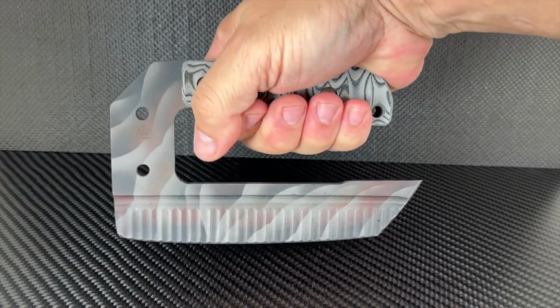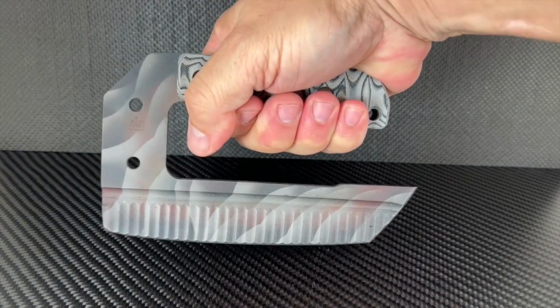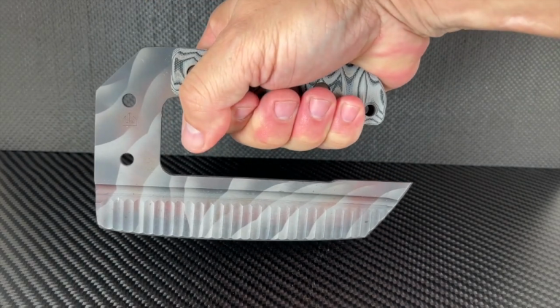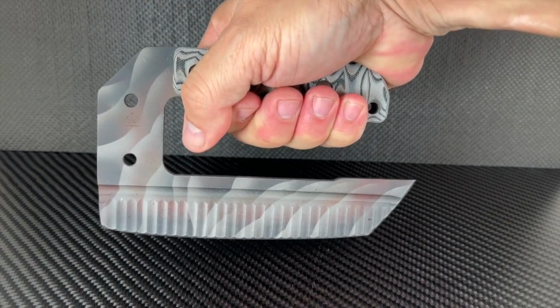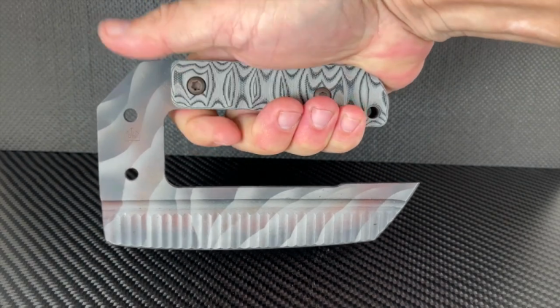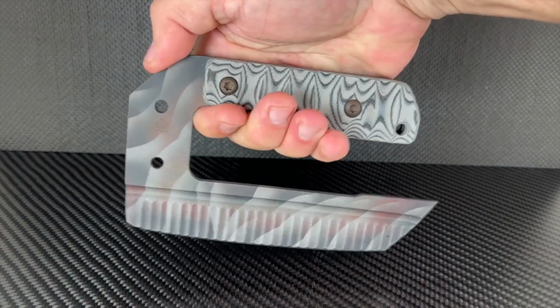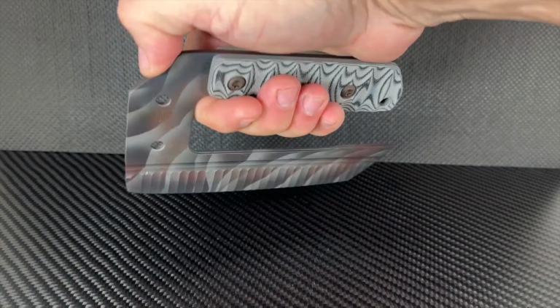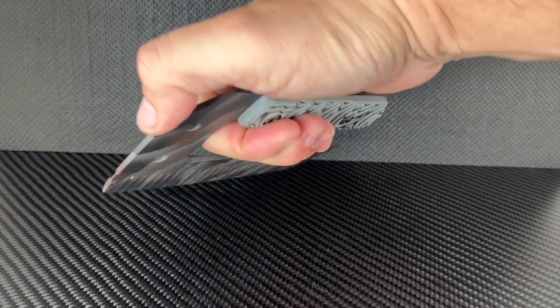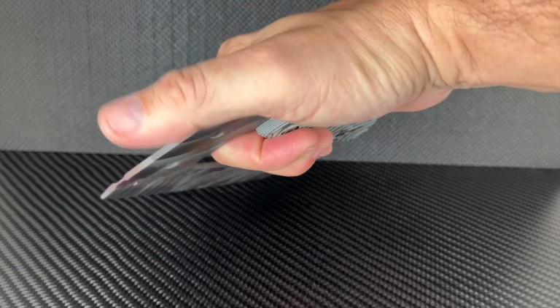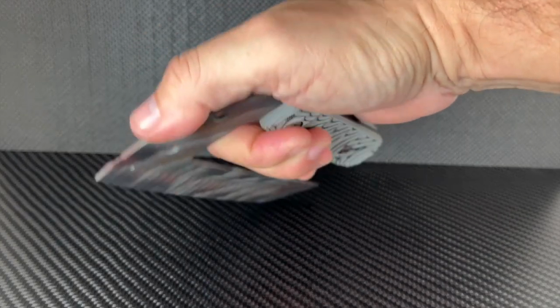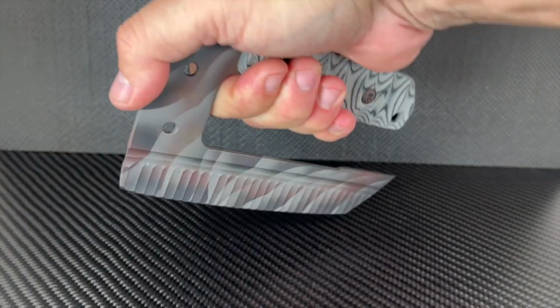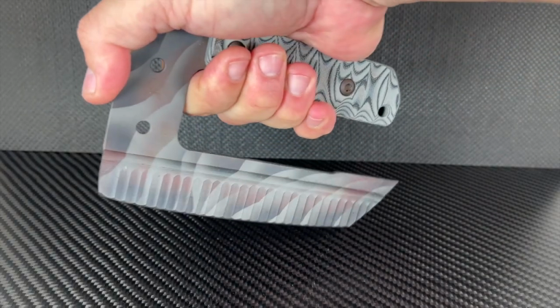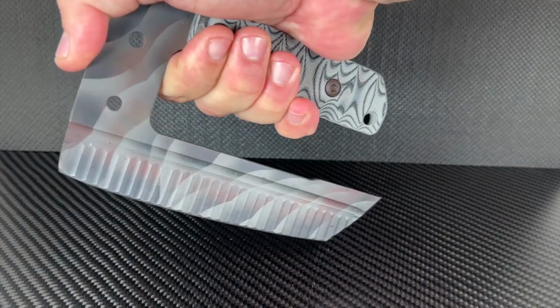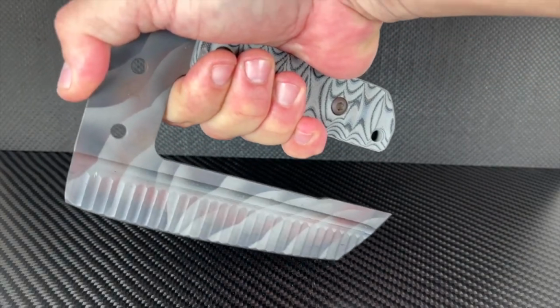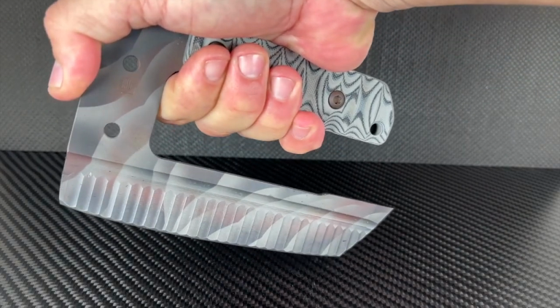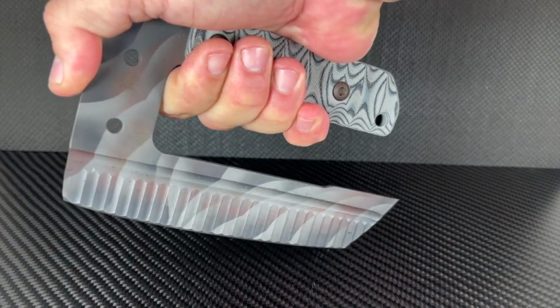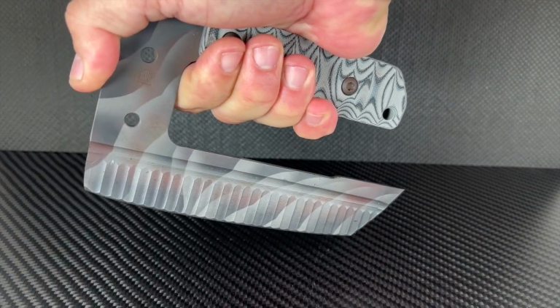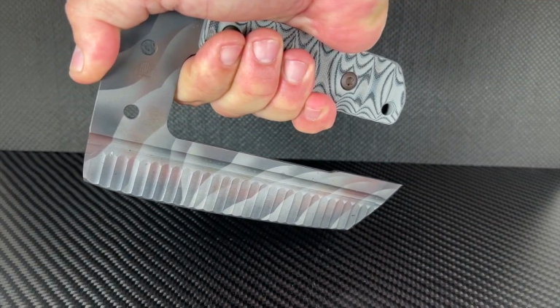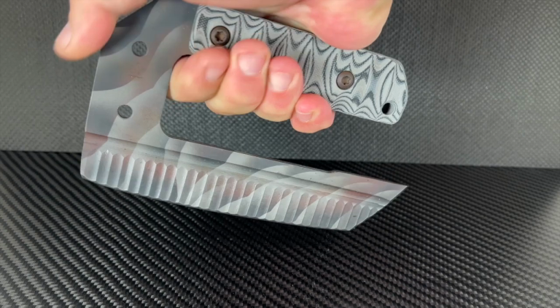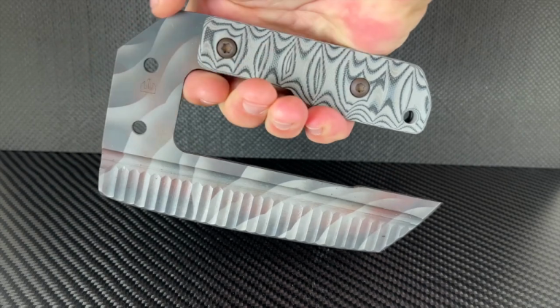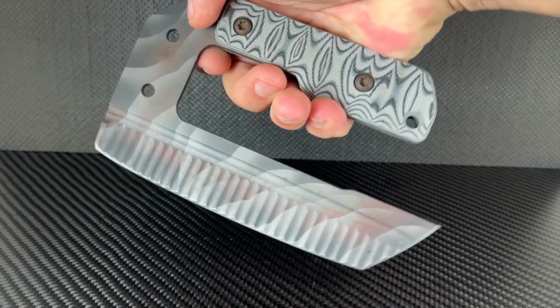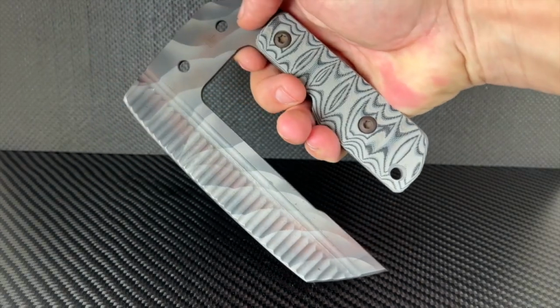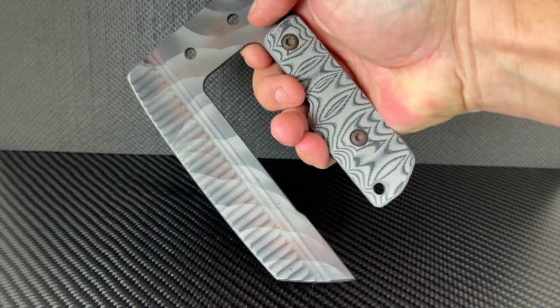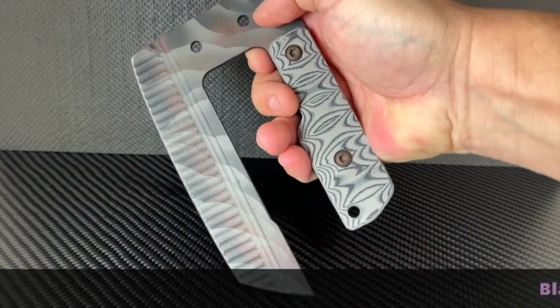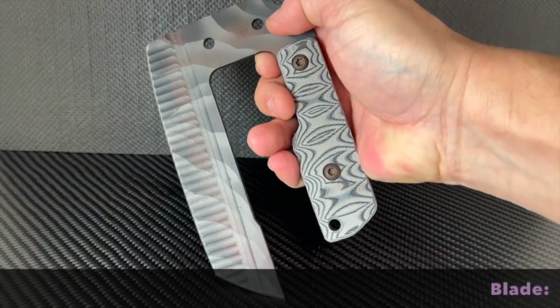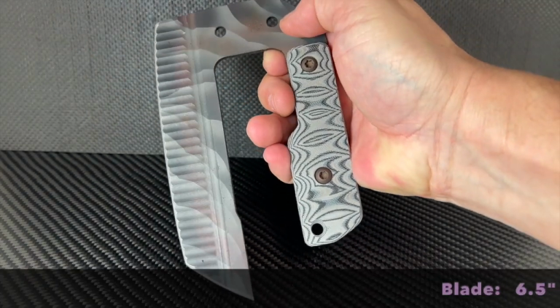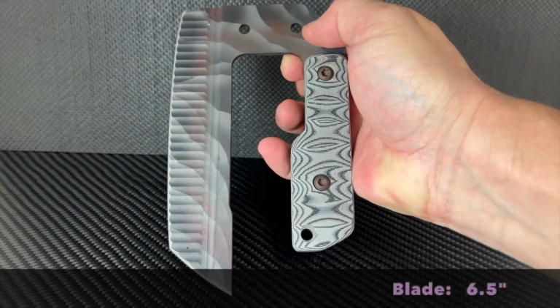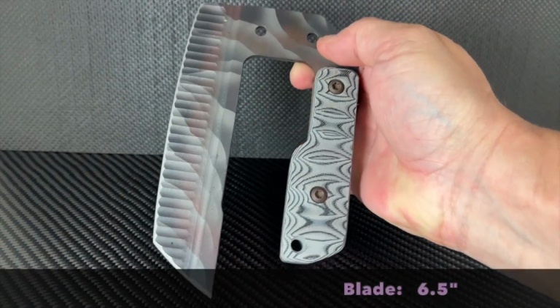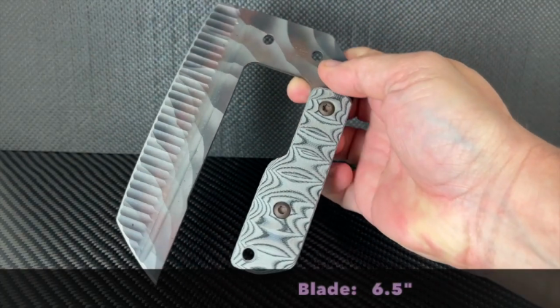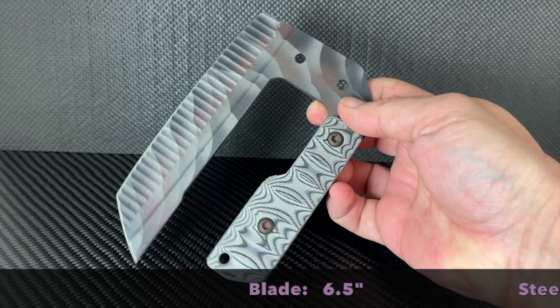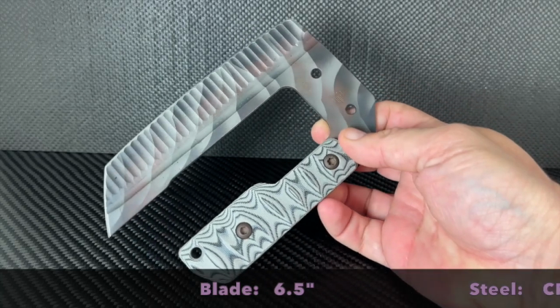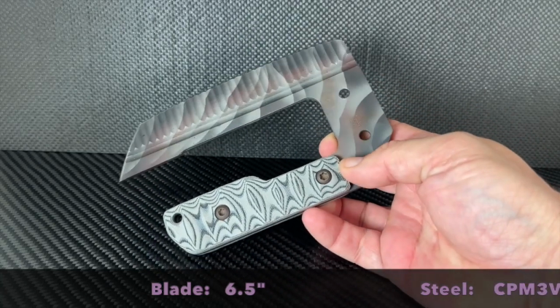The CQB Ulu is as simple as it gets for a blade of this style. It reminds me of an open-ended ulu. You can push and pierce with this one.